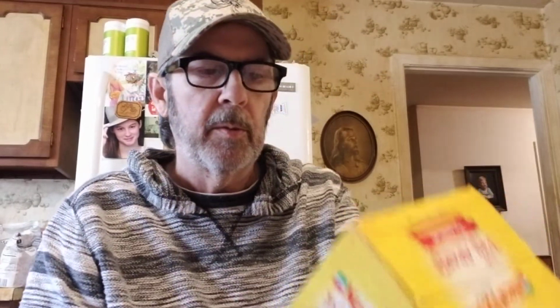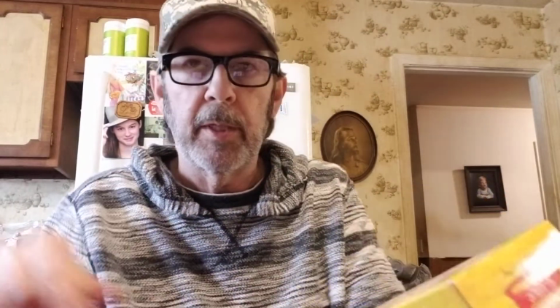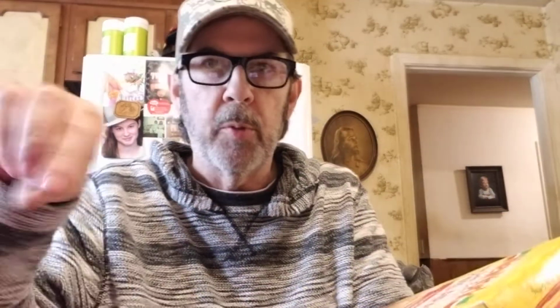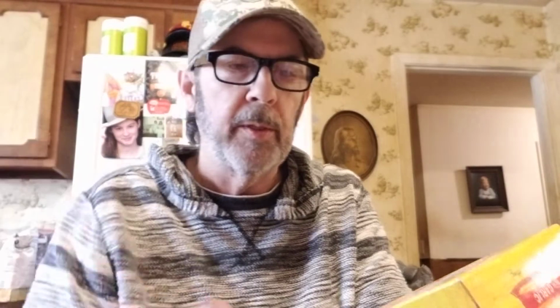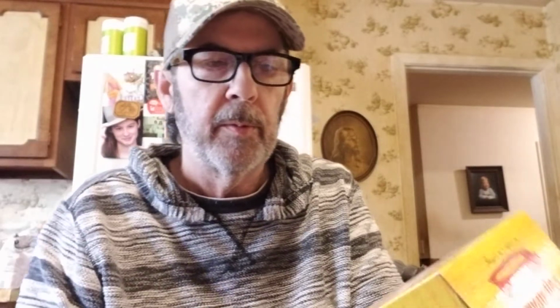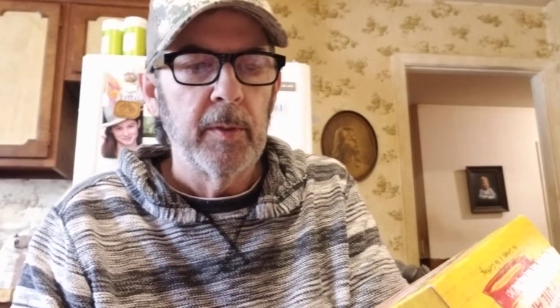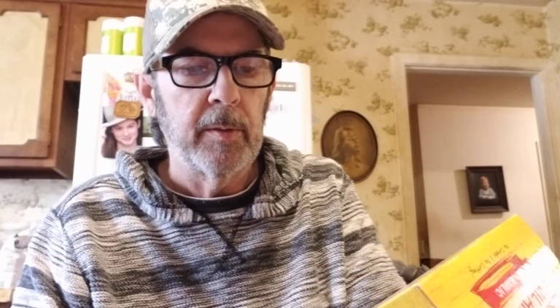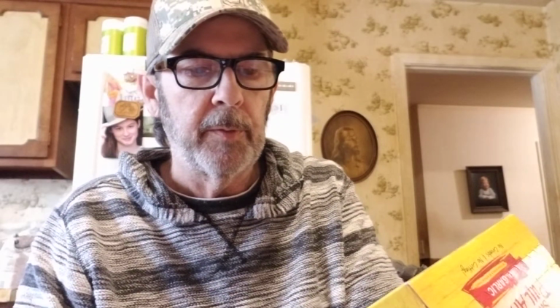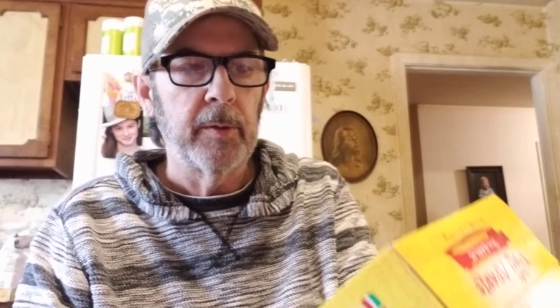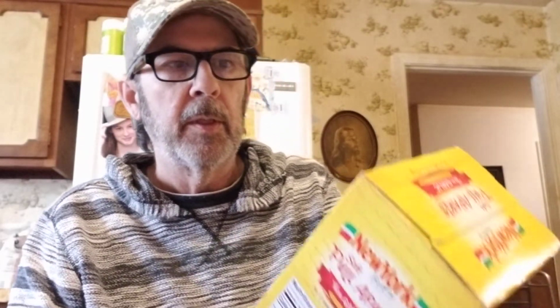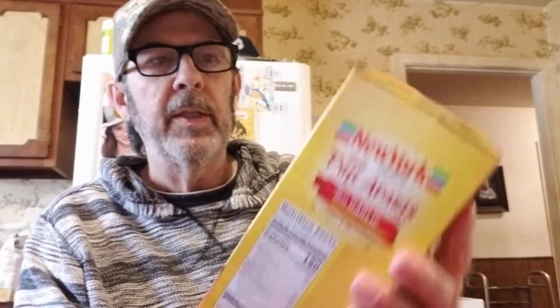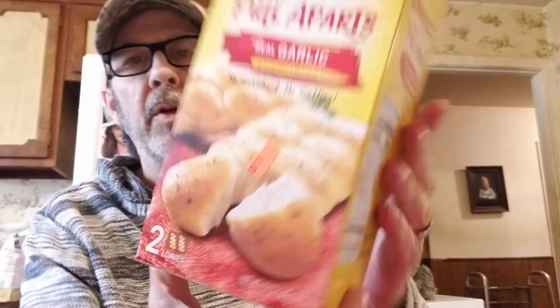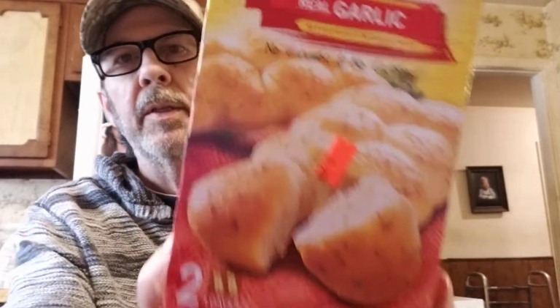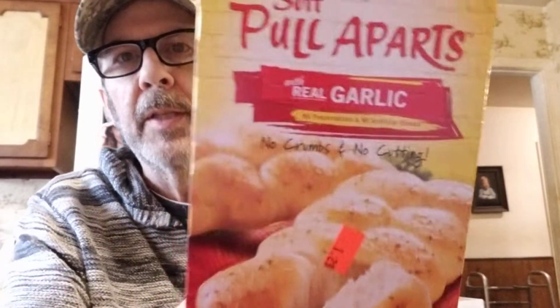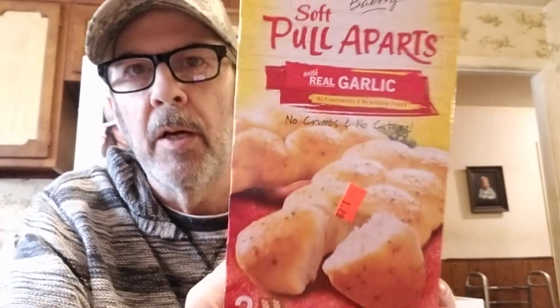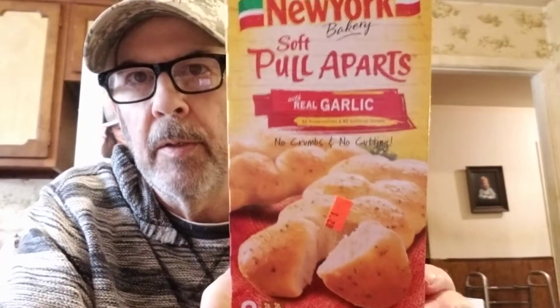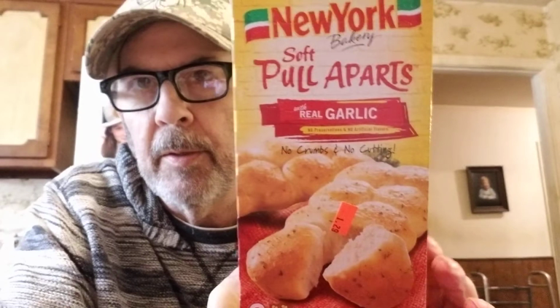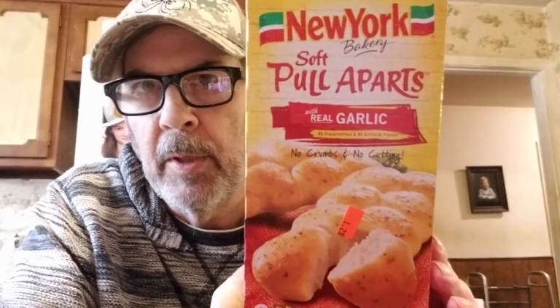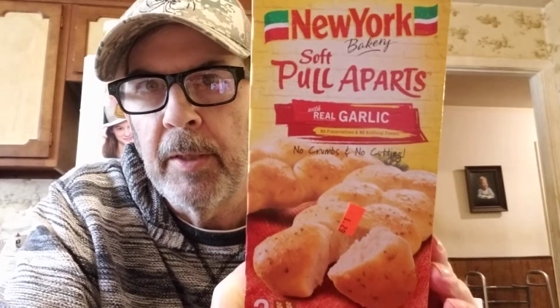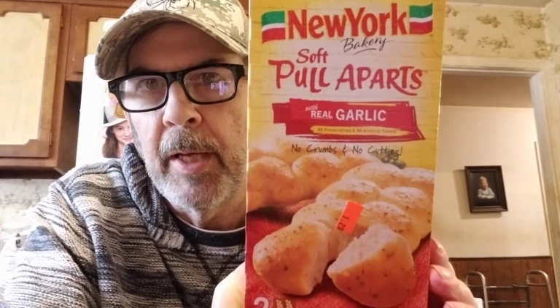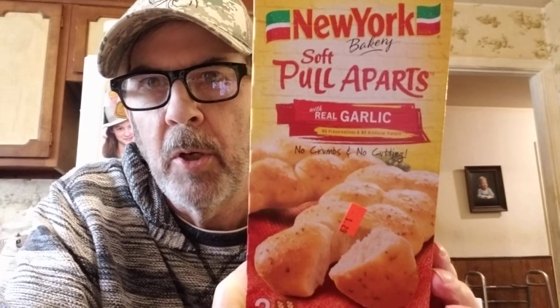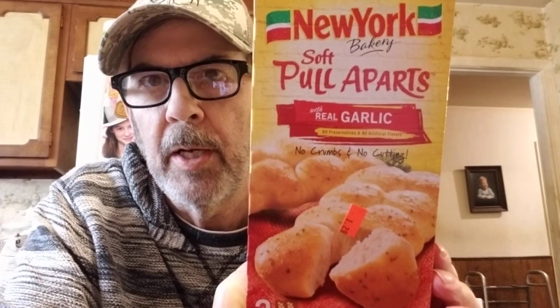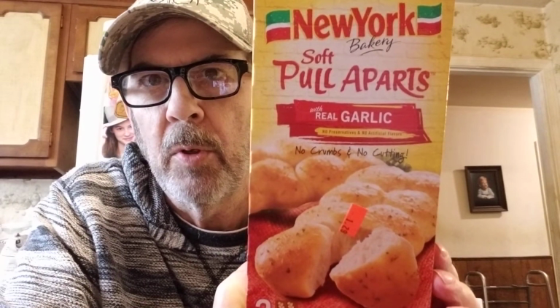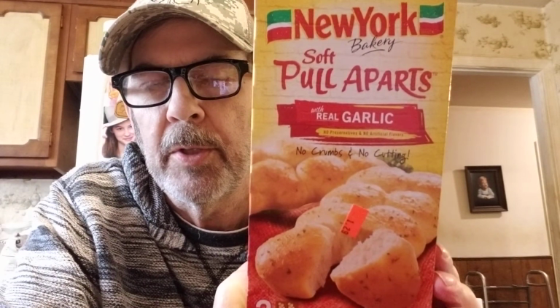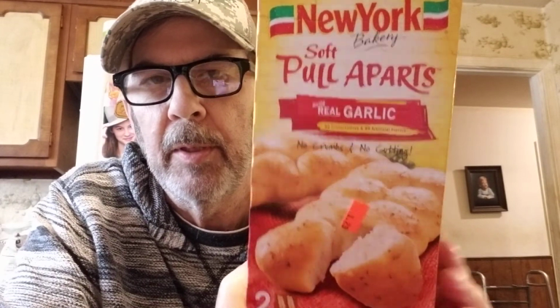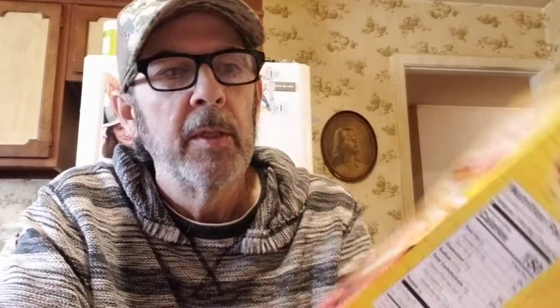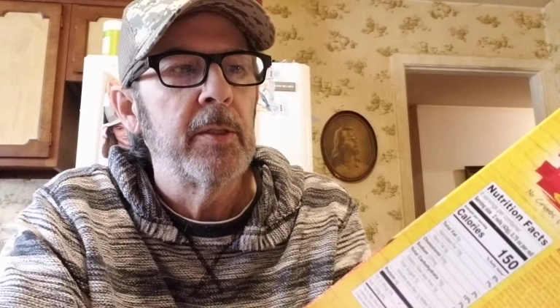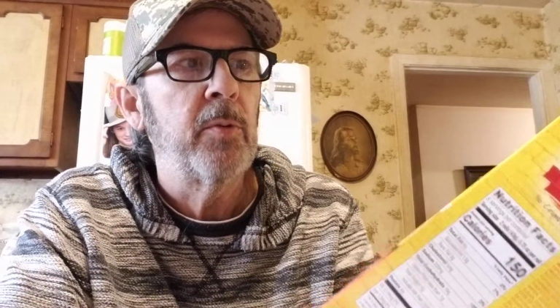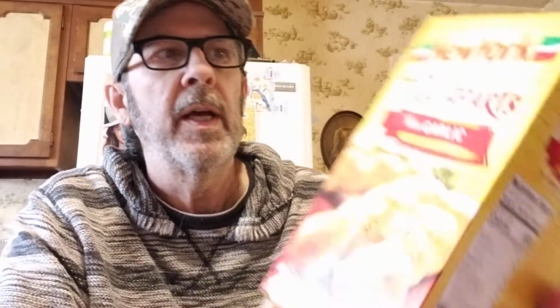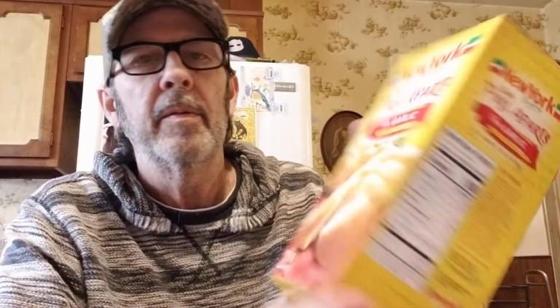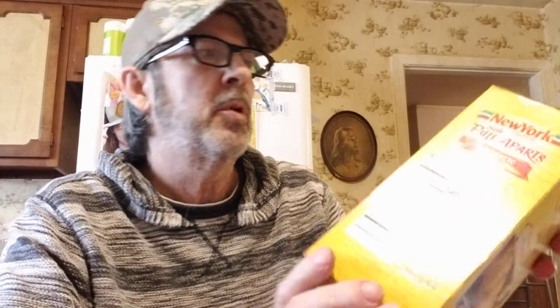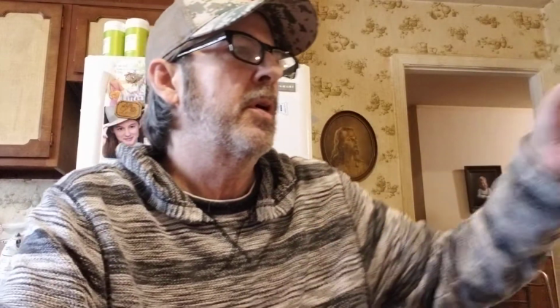These pull-apart rolls were really good — like a Parker House roll. They were $1.29.